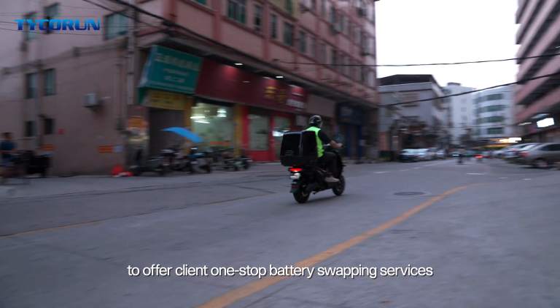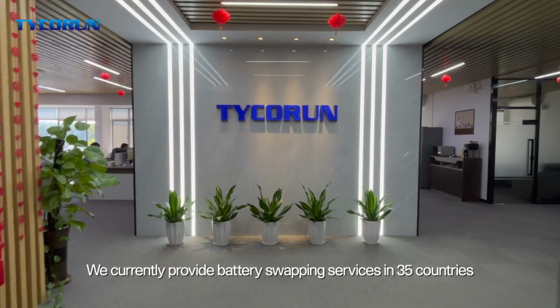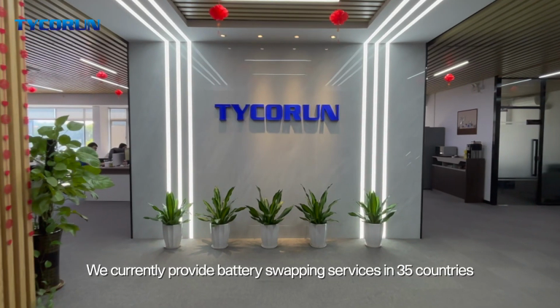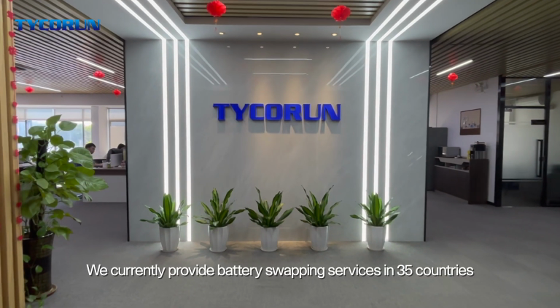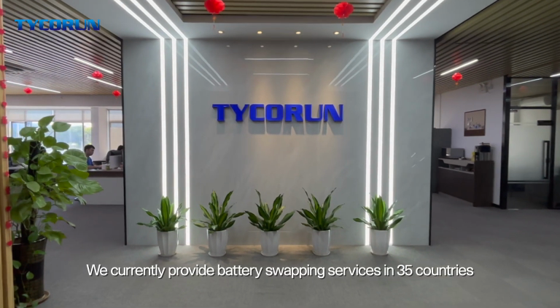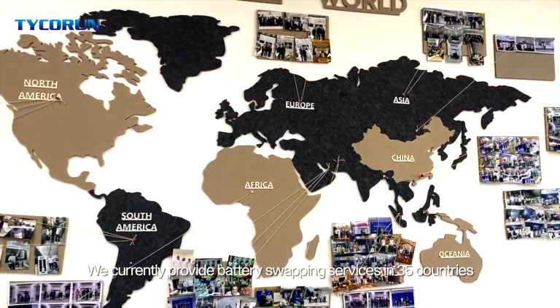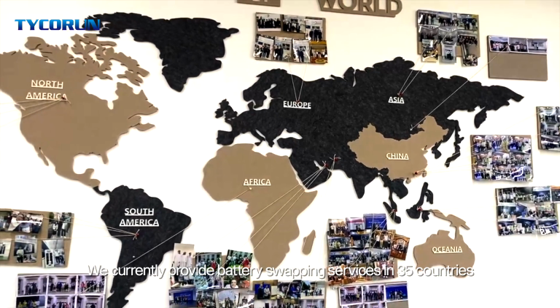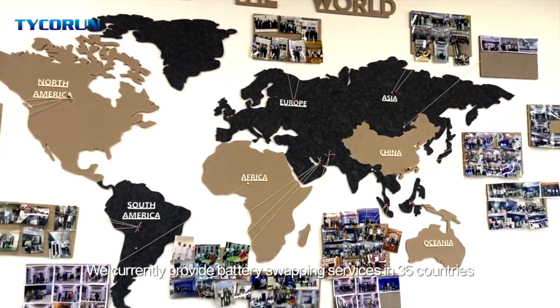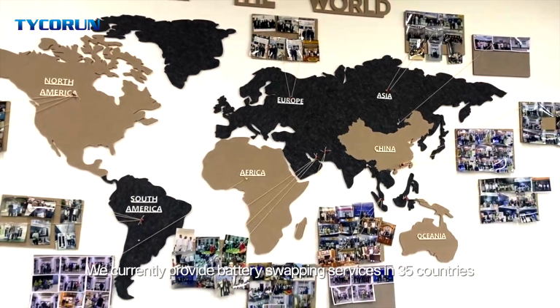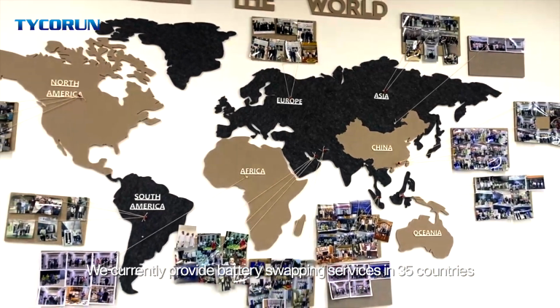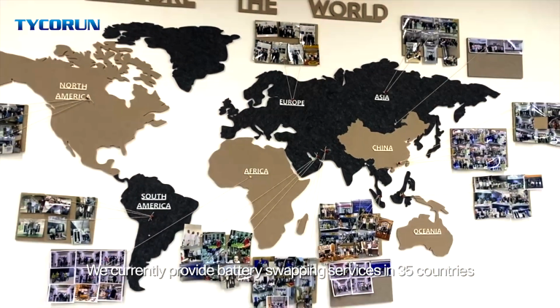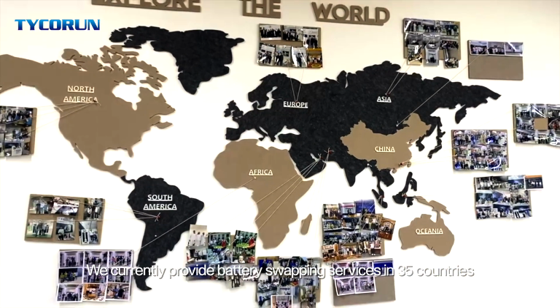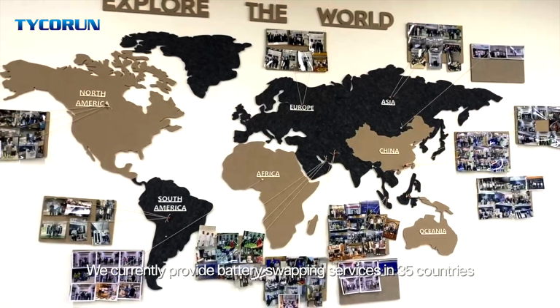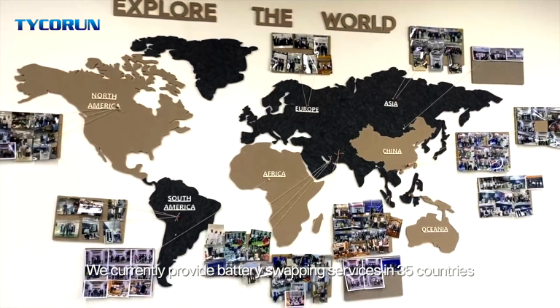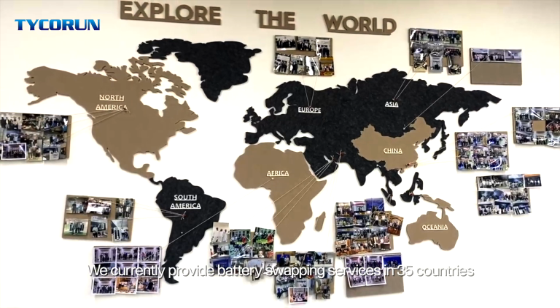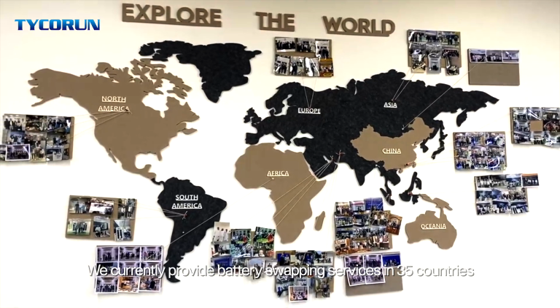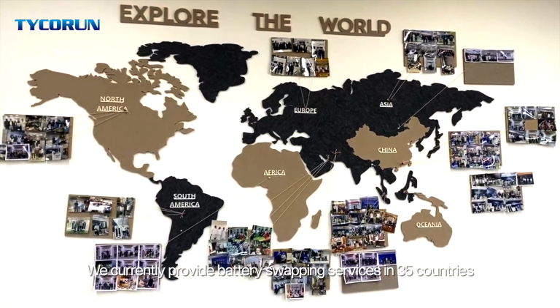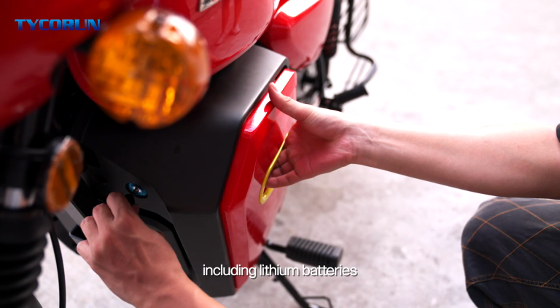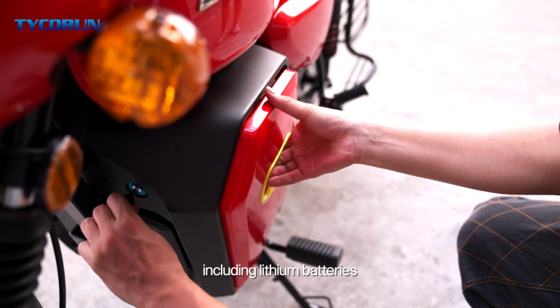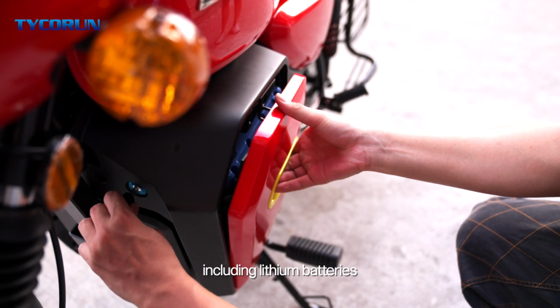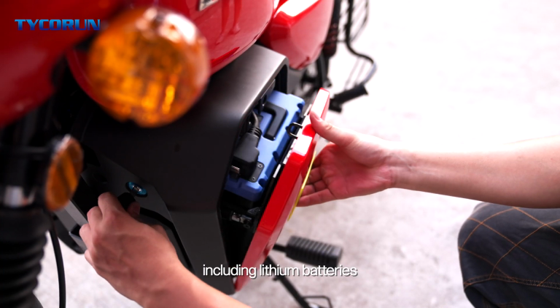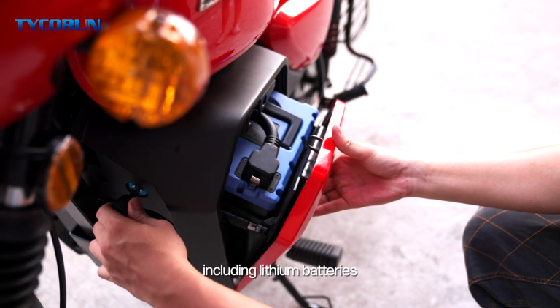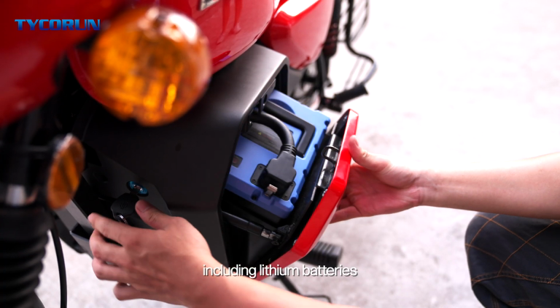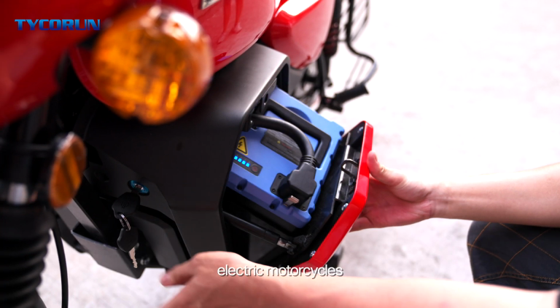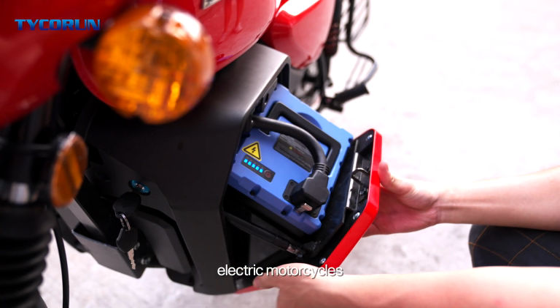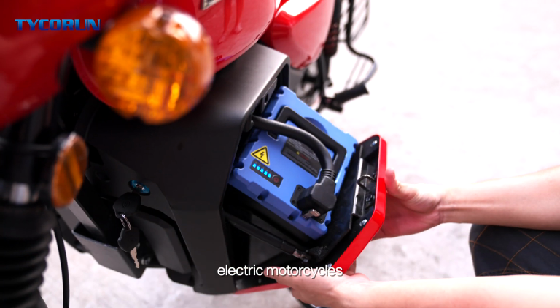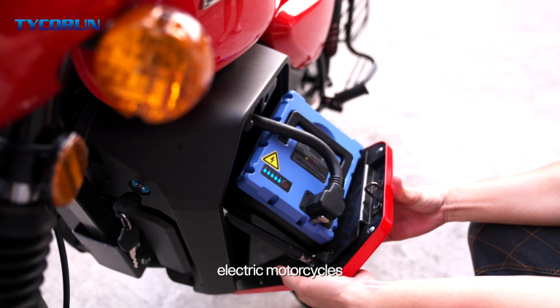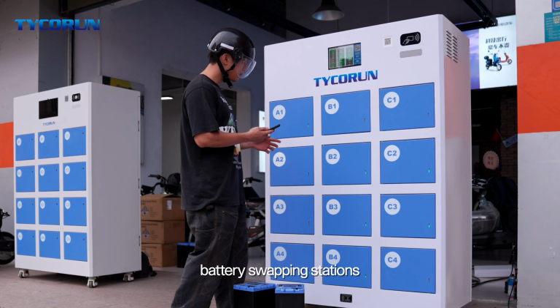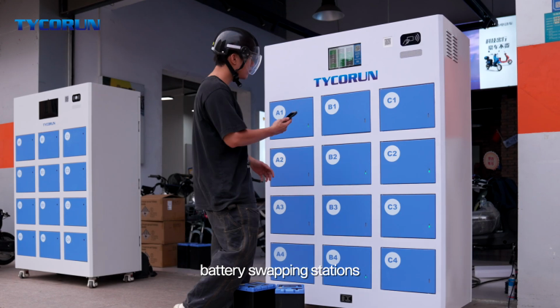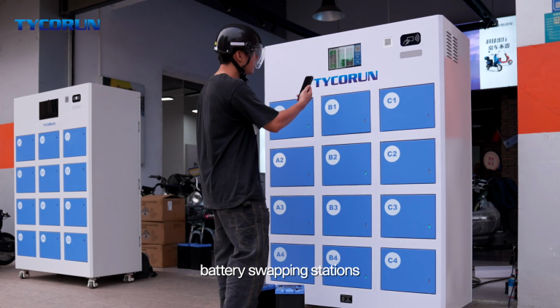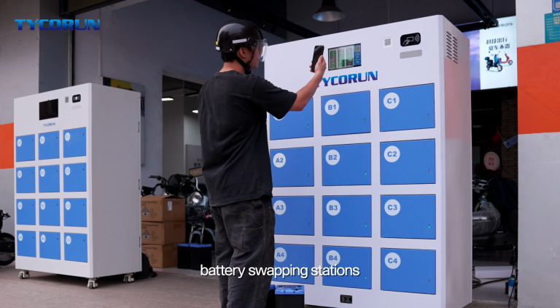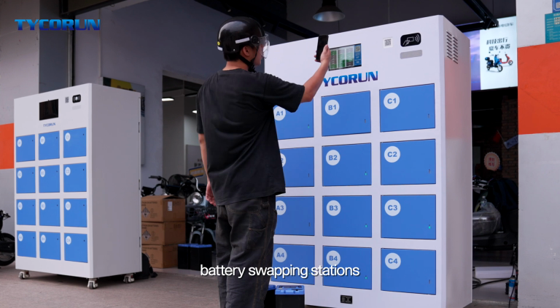We currently provide battery swapping services in 35 countries, including lithium batteries, electric motorcycles, and battery swapping stations.